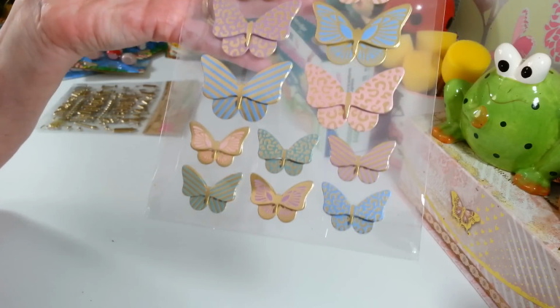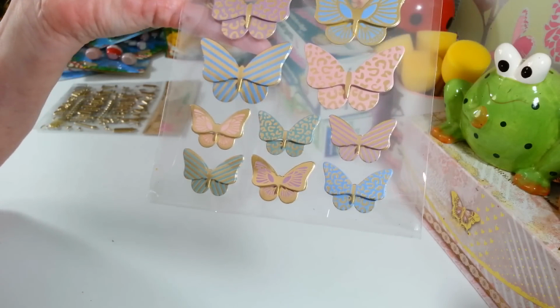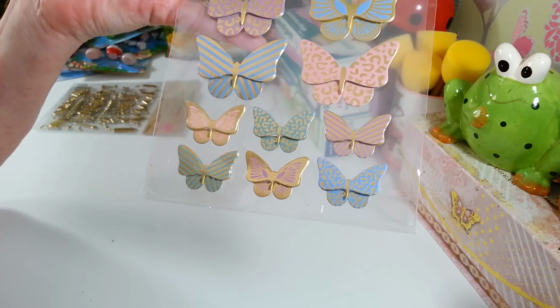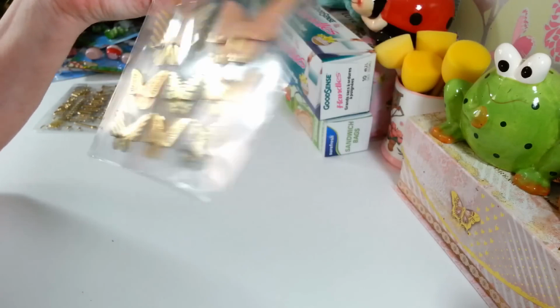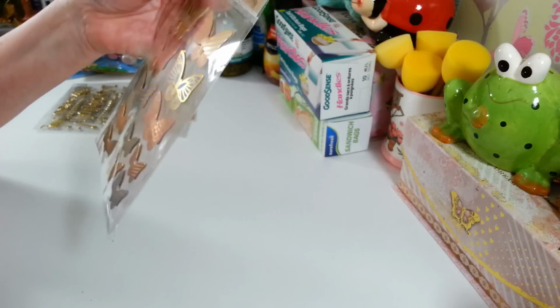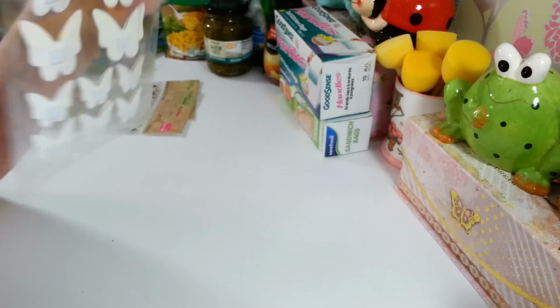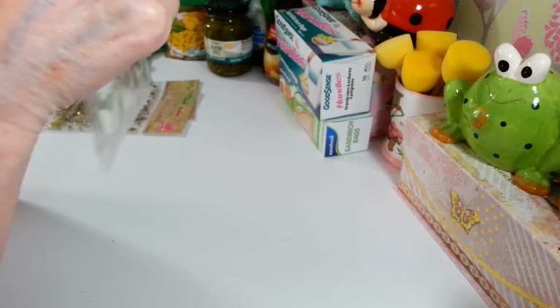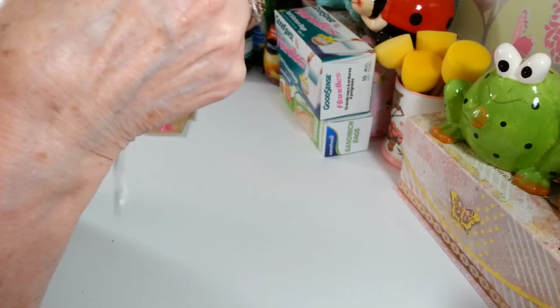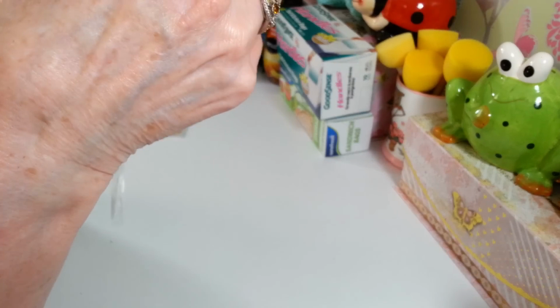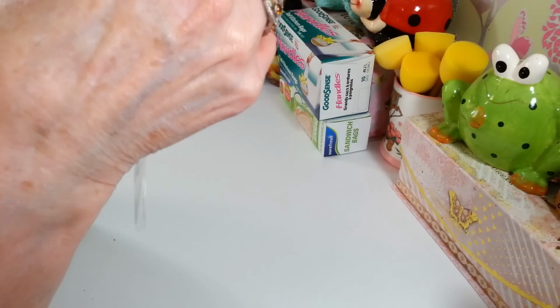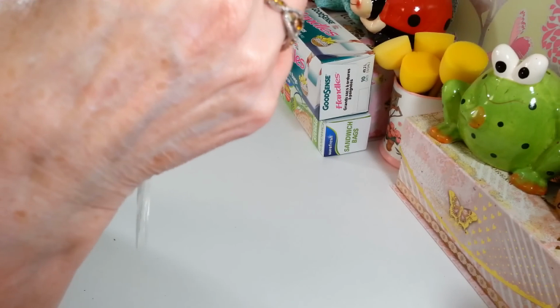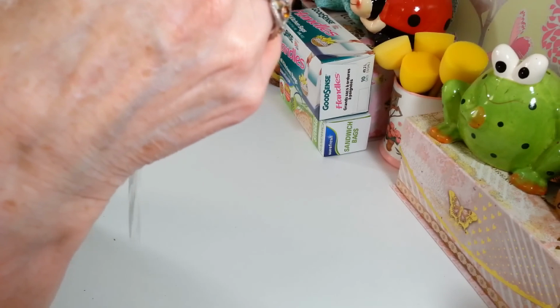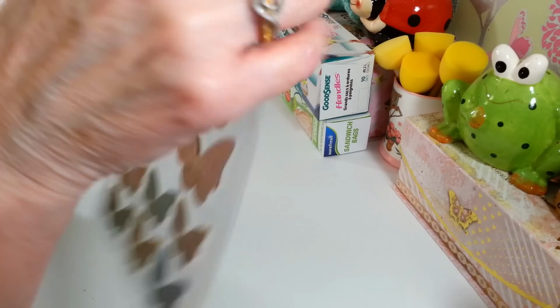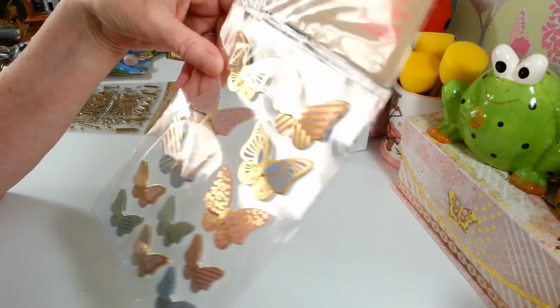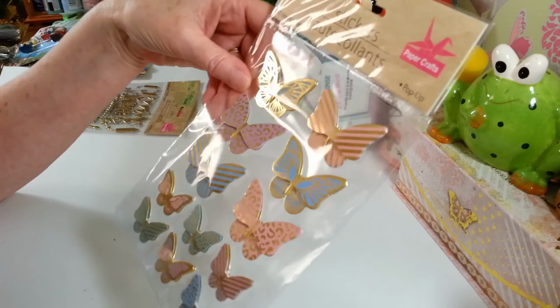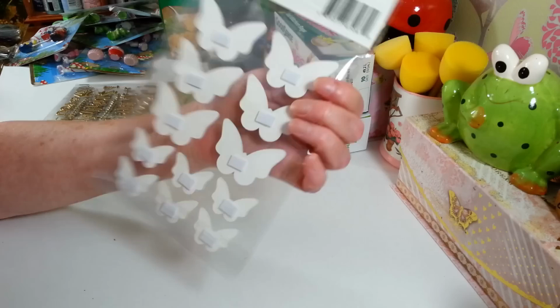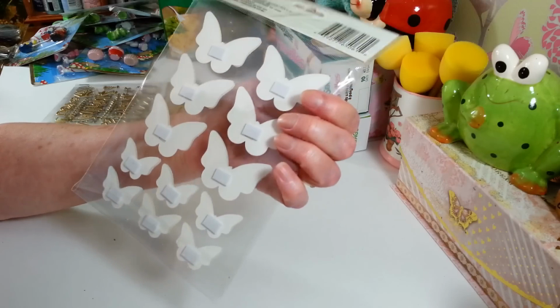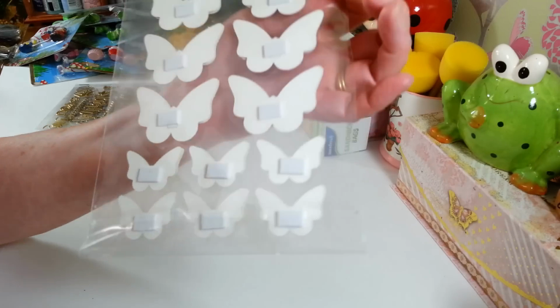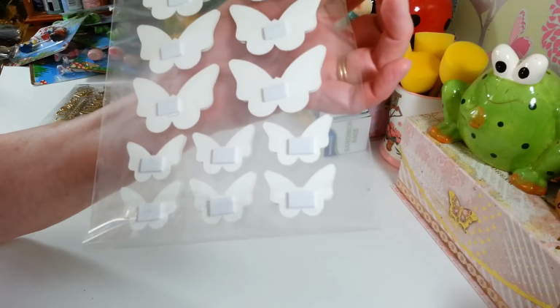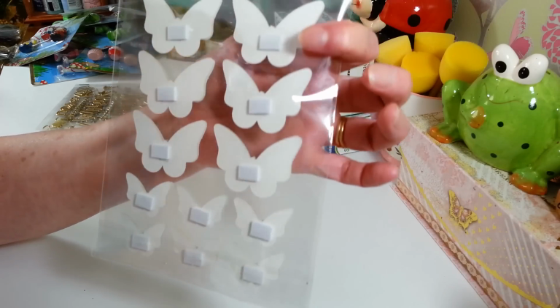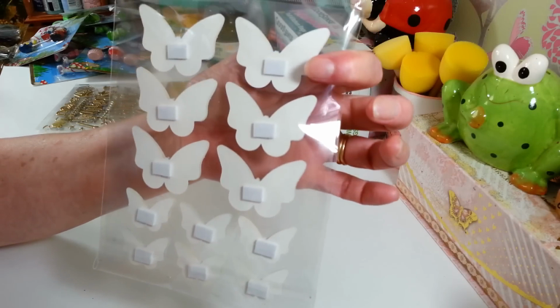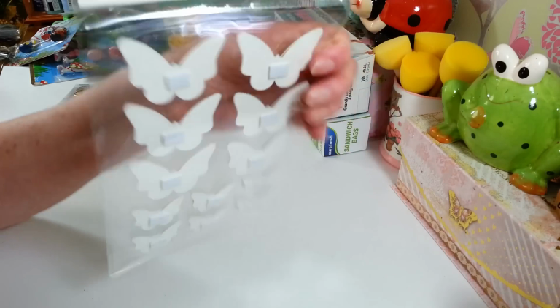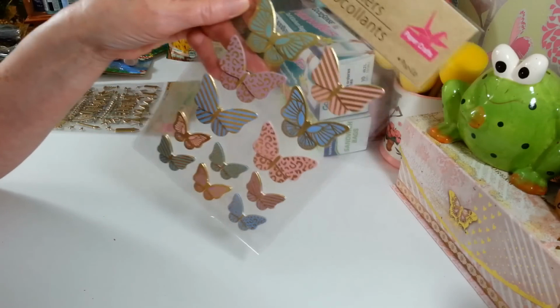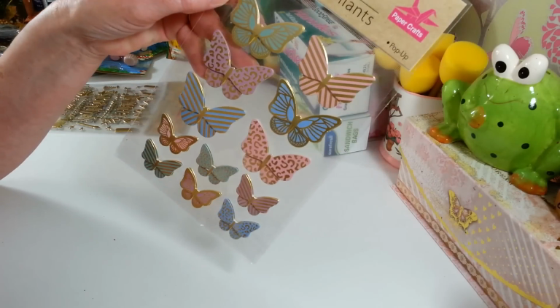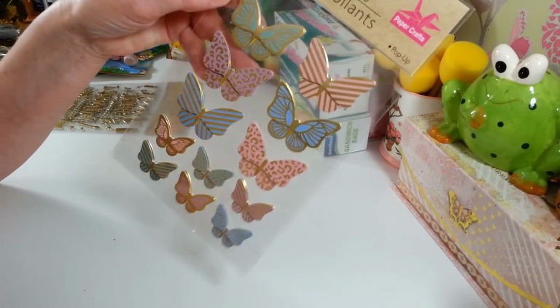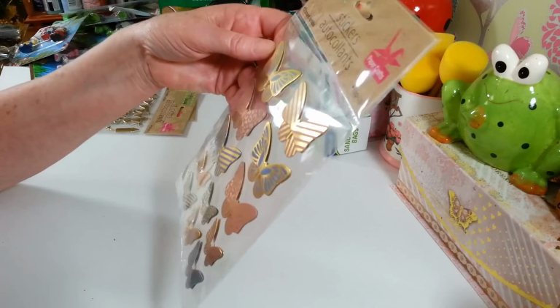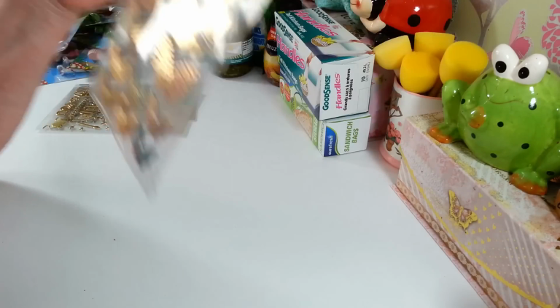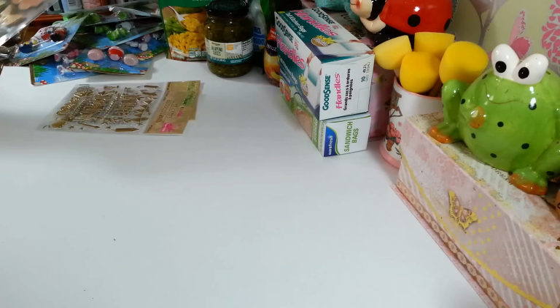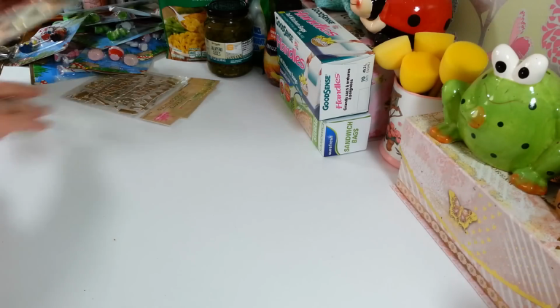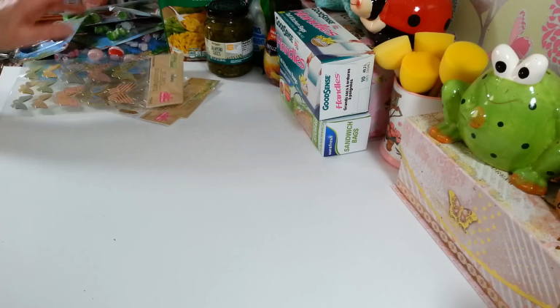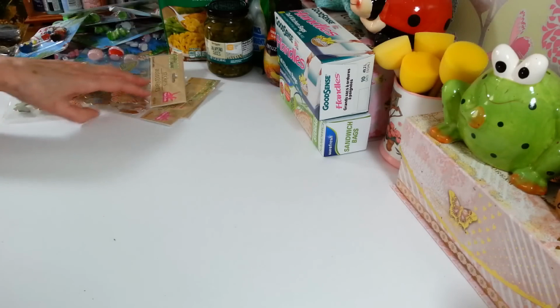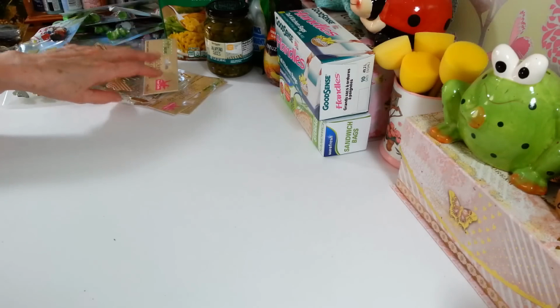I also got these pretty butterfly stickers - I thought they were adorable. They're kind of like a pop-up sticker and you get 12 in here. You just peel off the little backing and stick them on. I thought those were really nice.